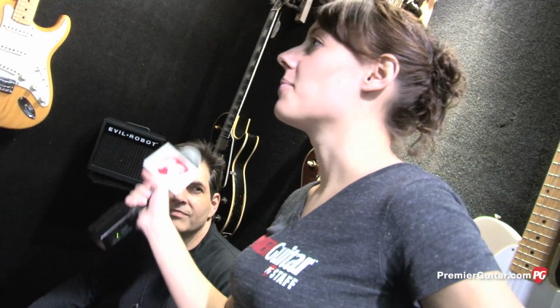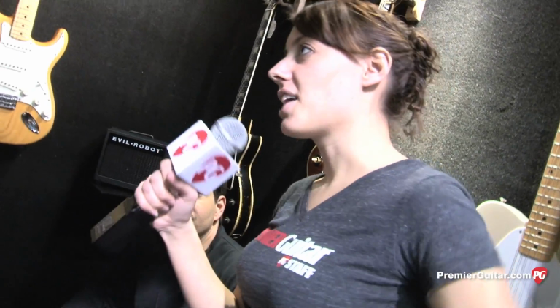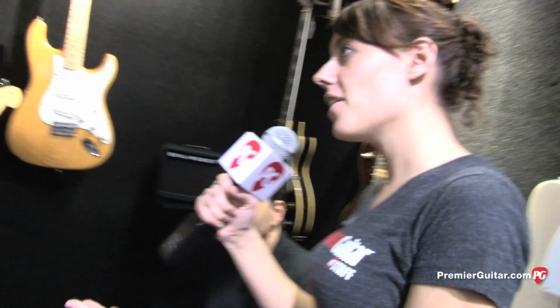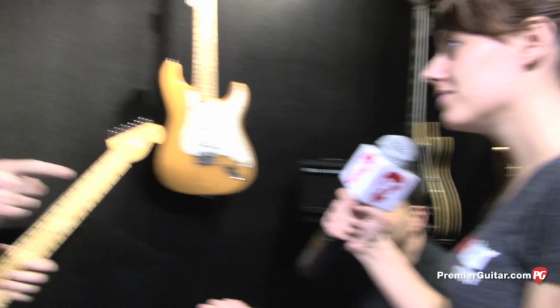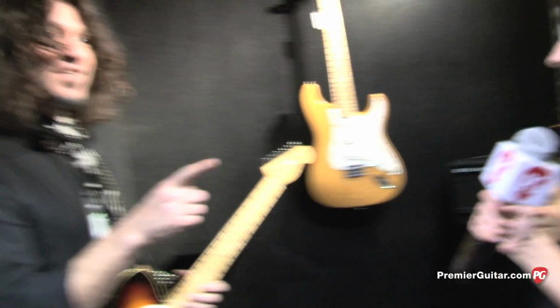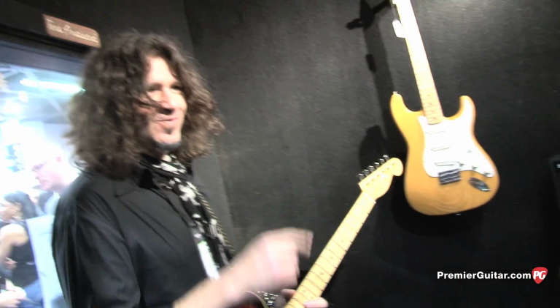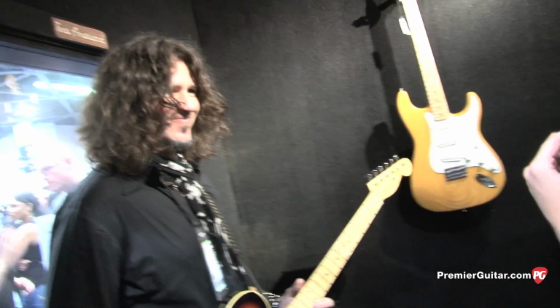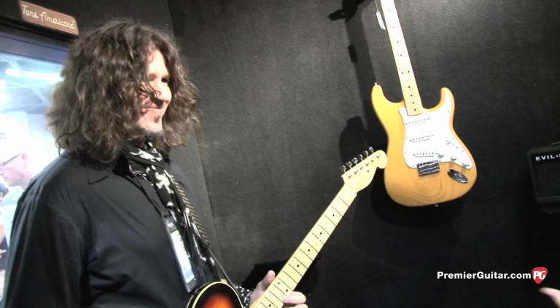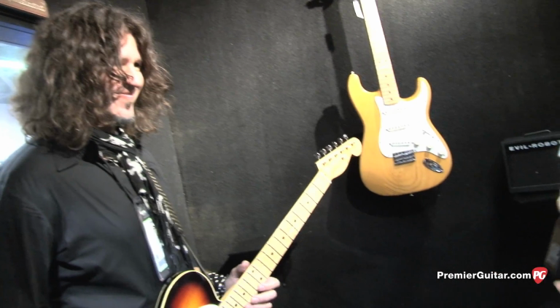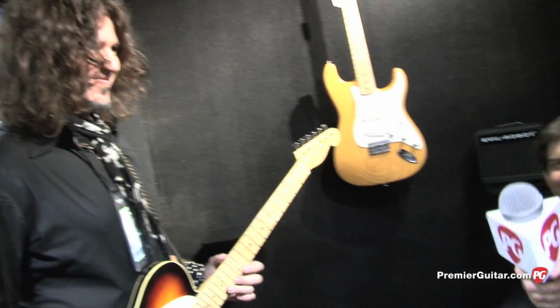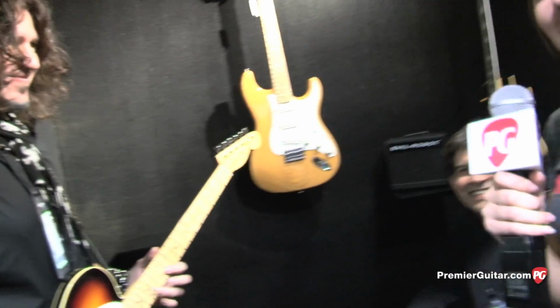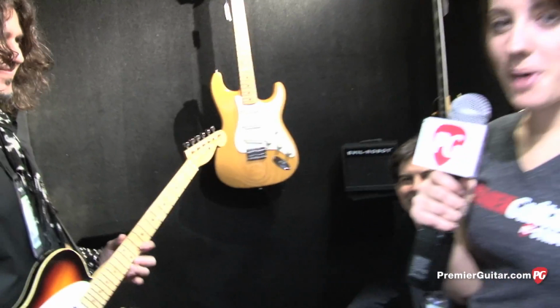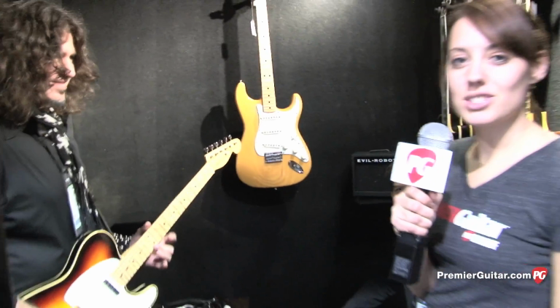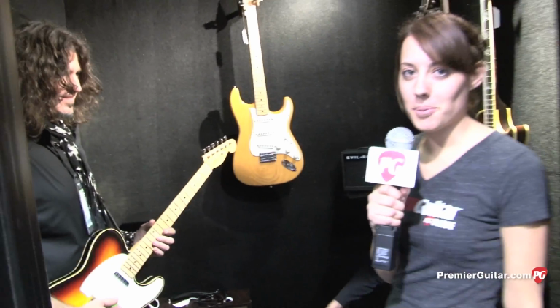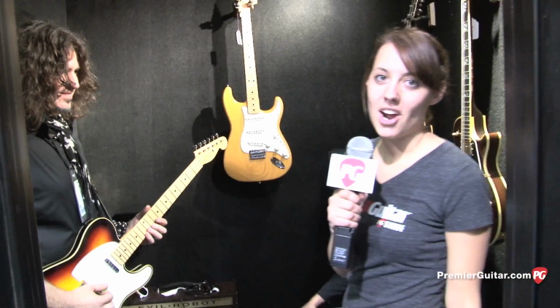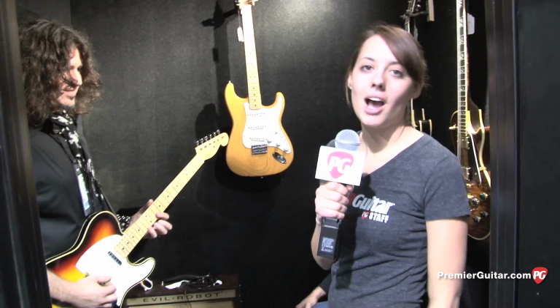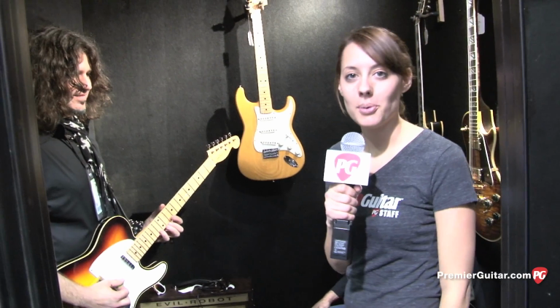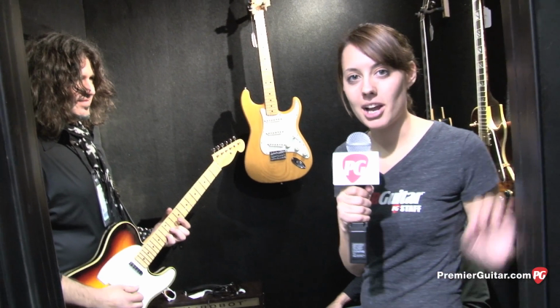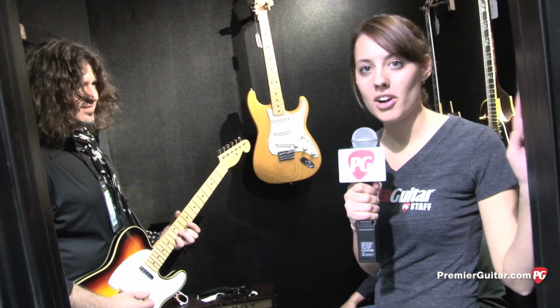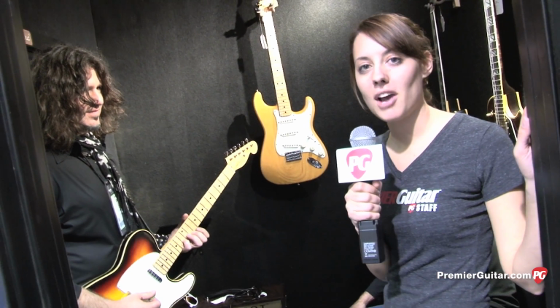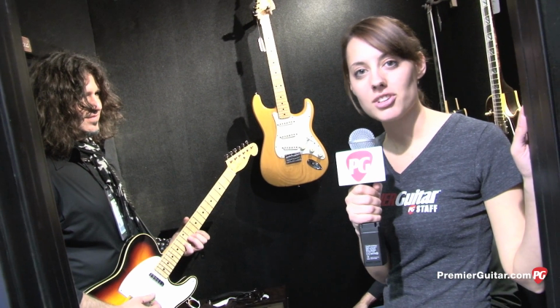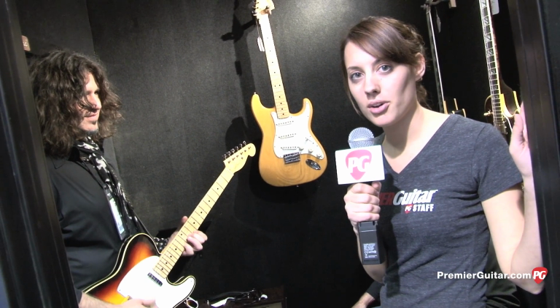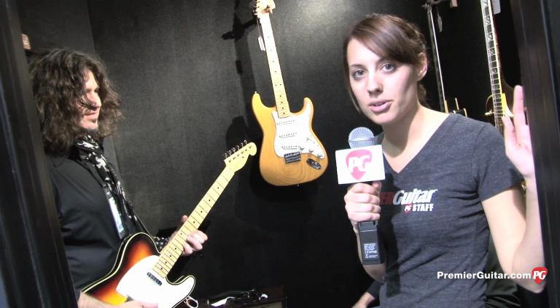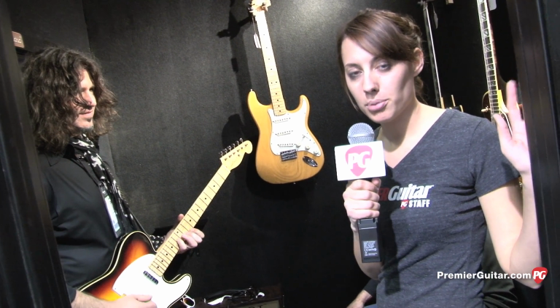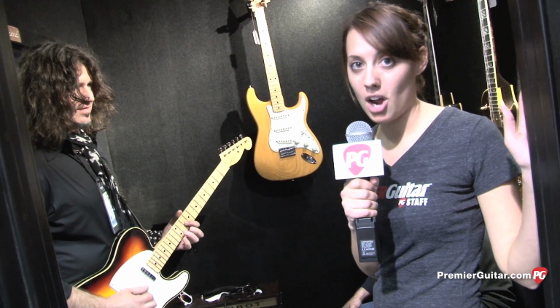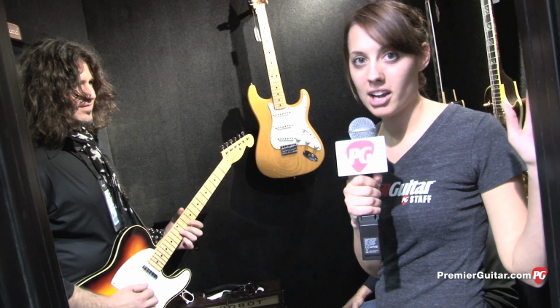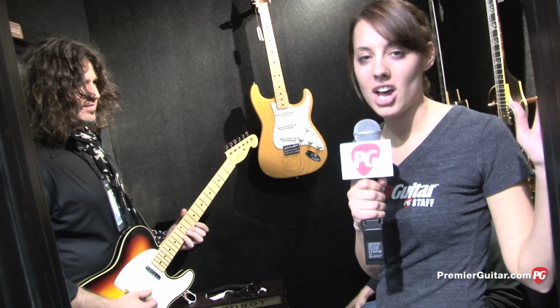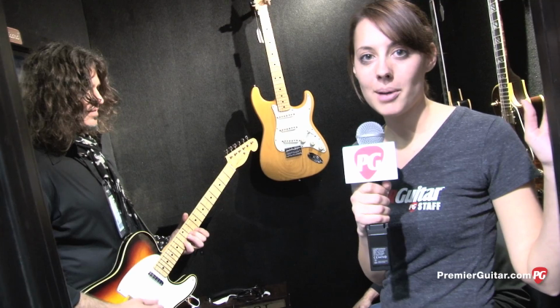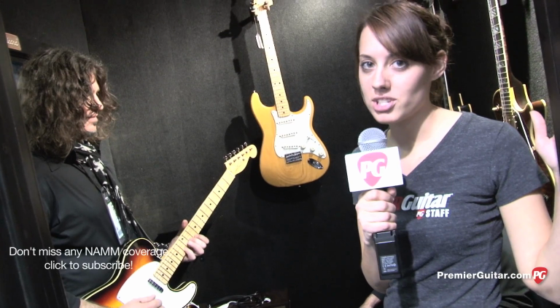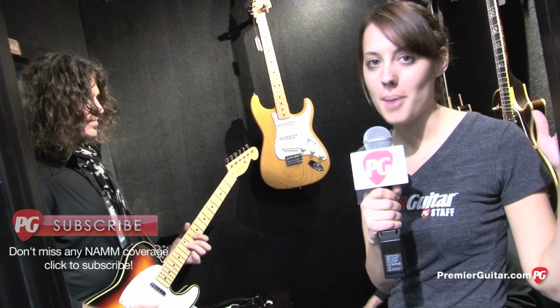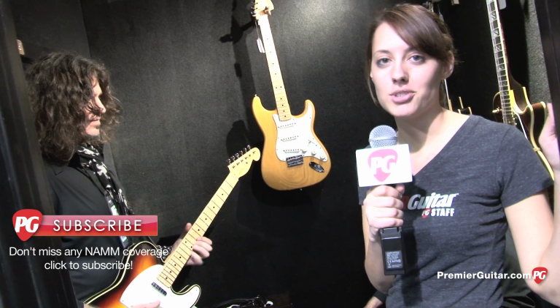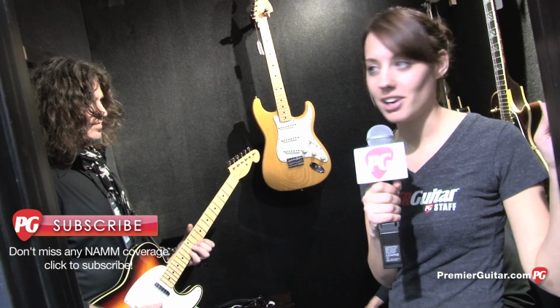Awesome. Thank you, Phil. Thank you, John. This is Rebecca Dirks for PremiereGuitar.com. If you want to check out more of our NAMM coverage, you can go to PremiereGuitar.com/NAMM or just subscribe to our YouTube channel.